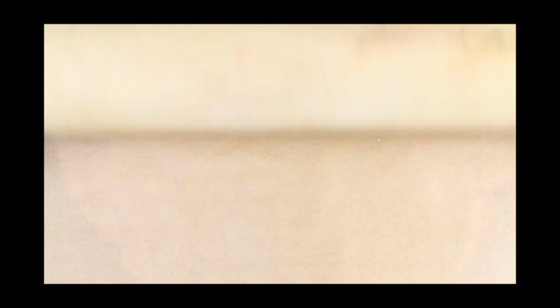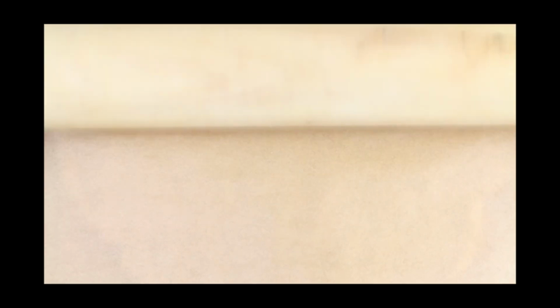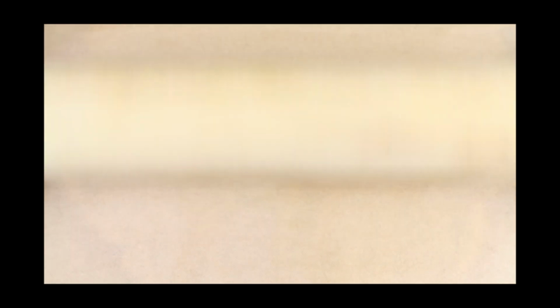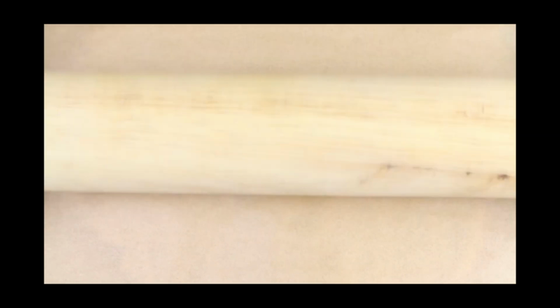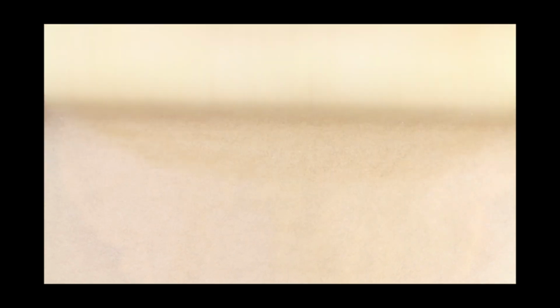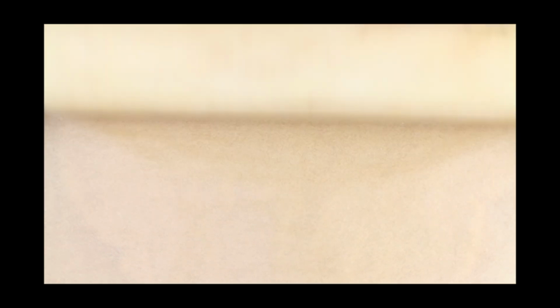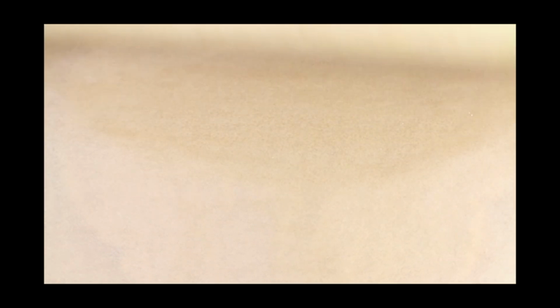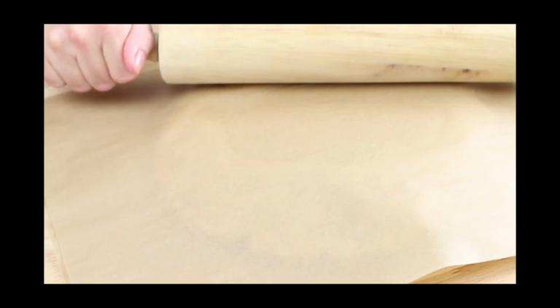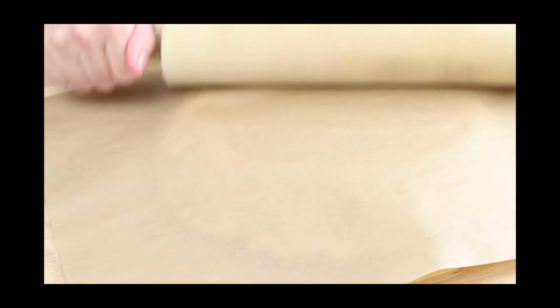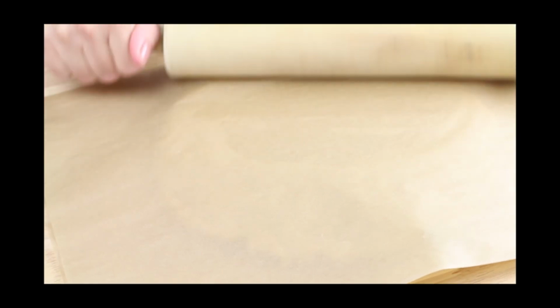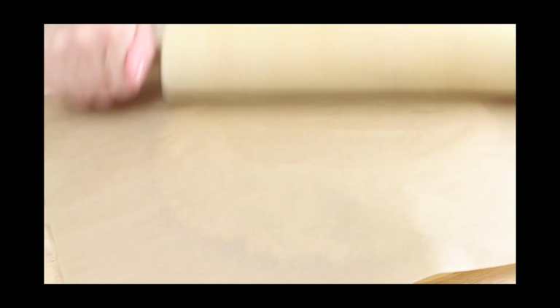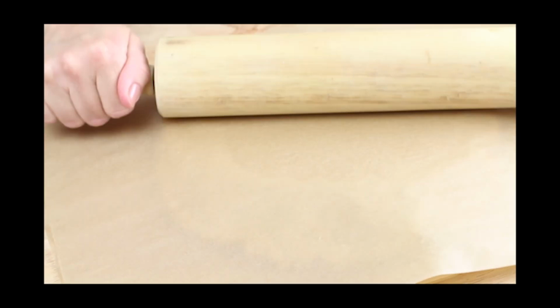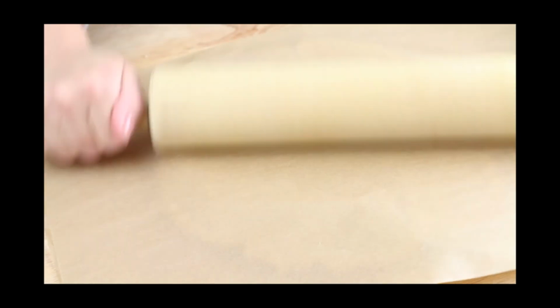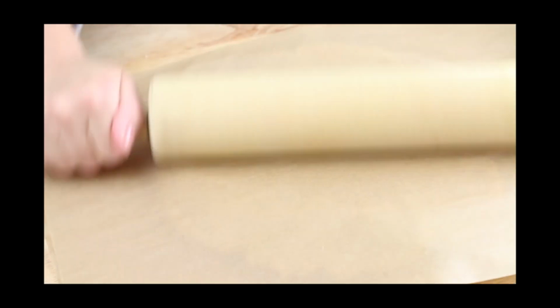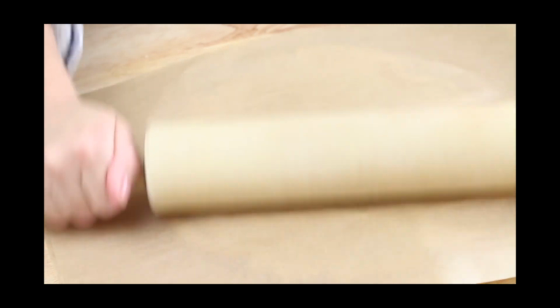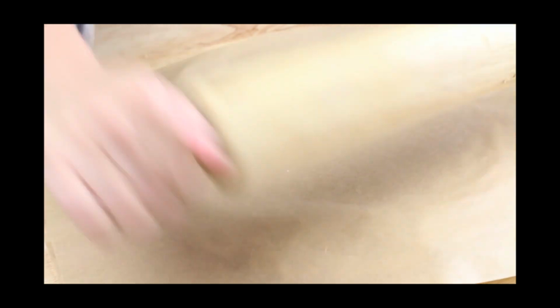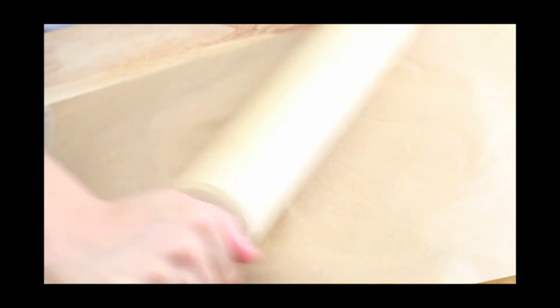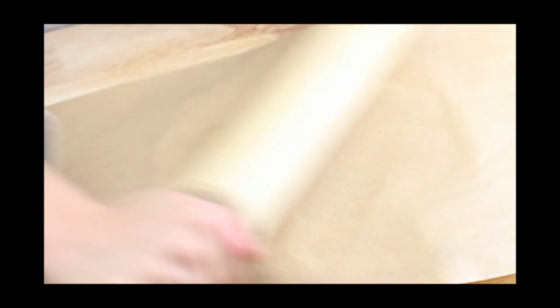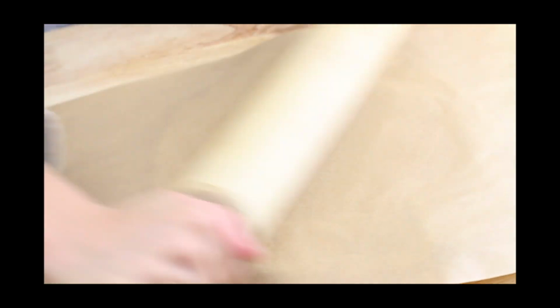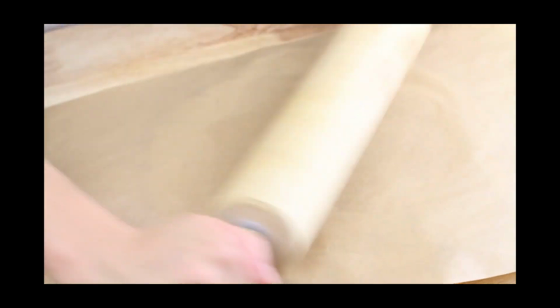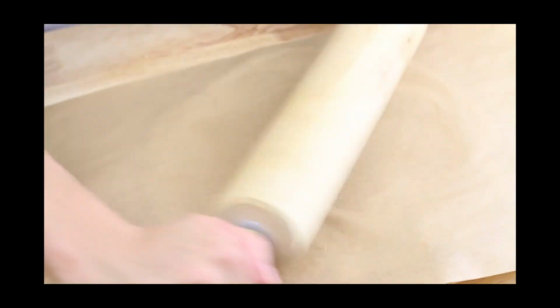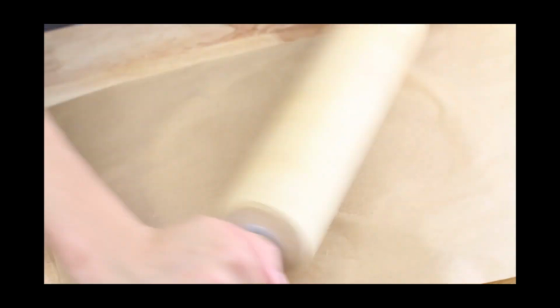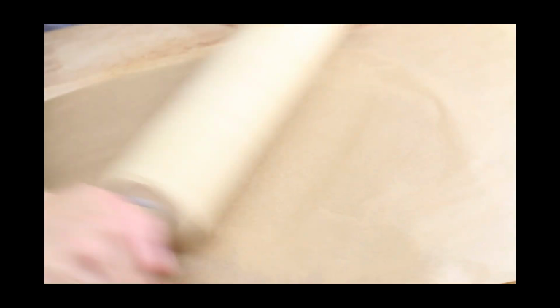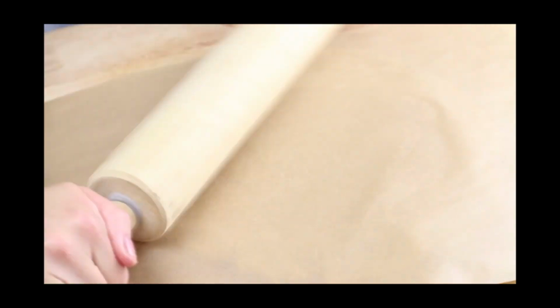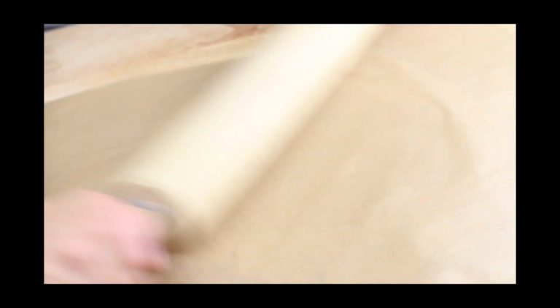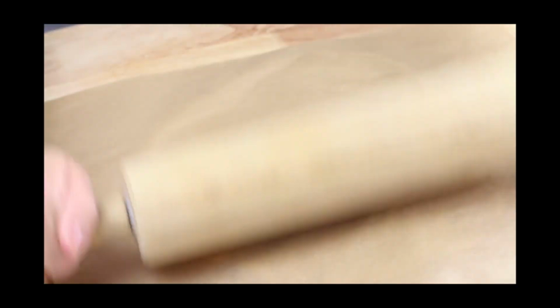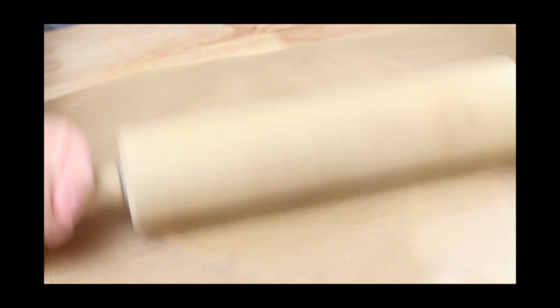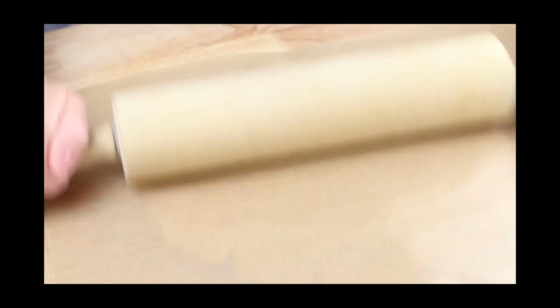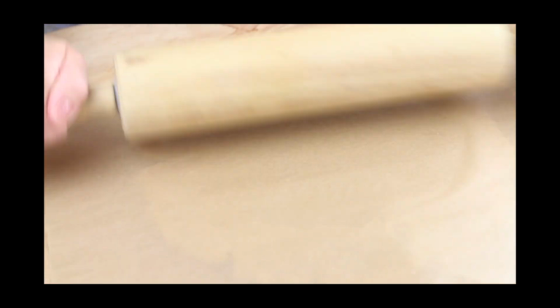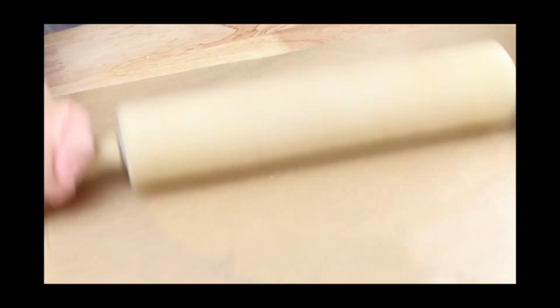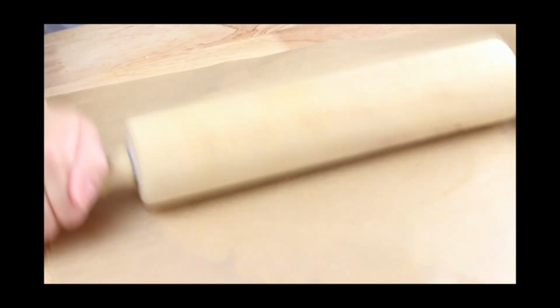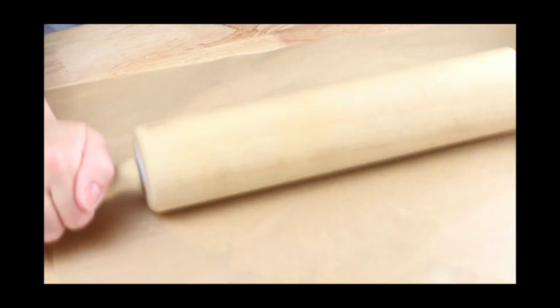Next, you're going to roll the dough out until it's about ⅛ of an inch thick. I find it easiest to roll if you have a piece of parchment paper on top of the dough.